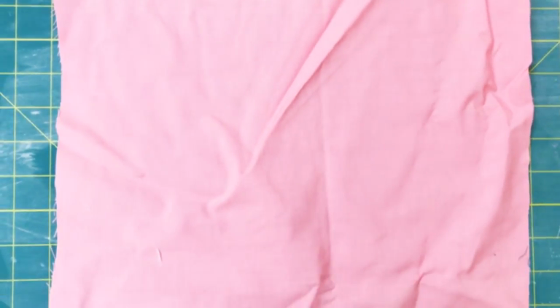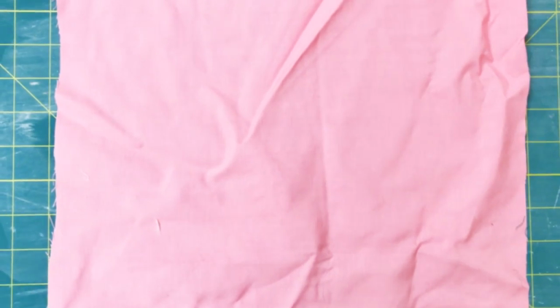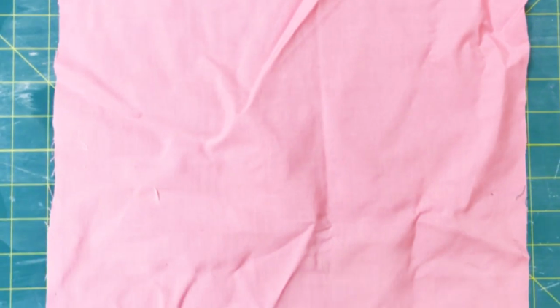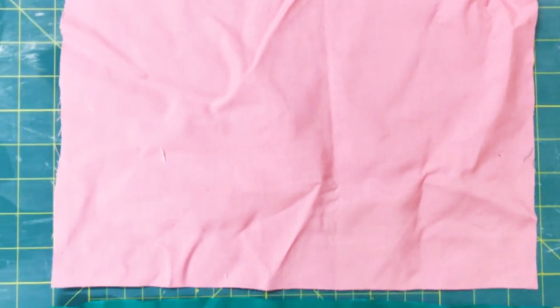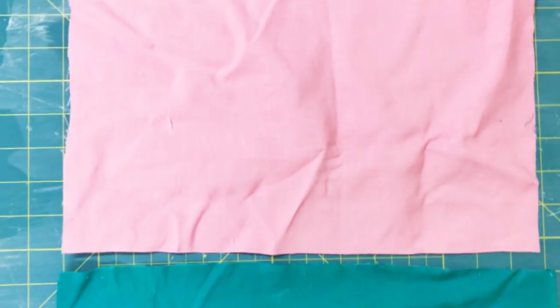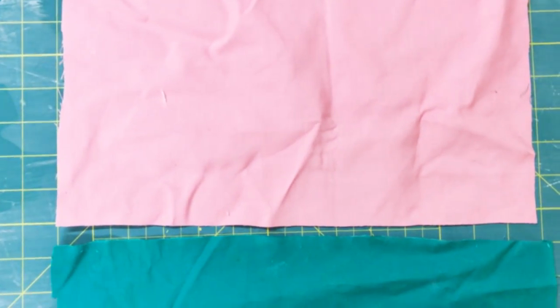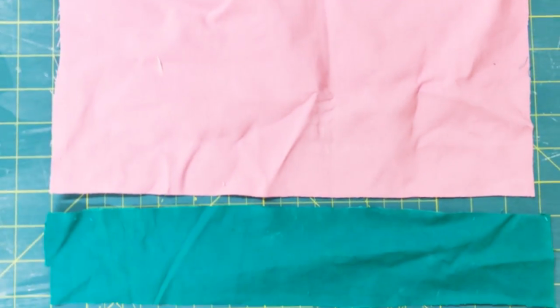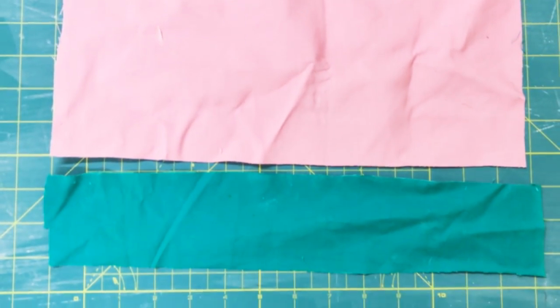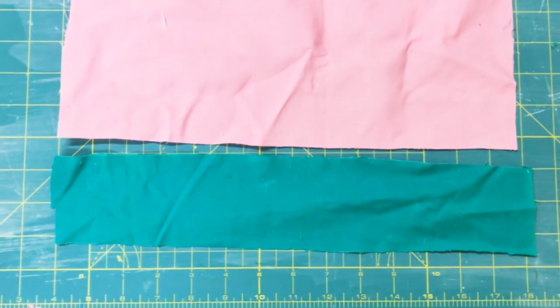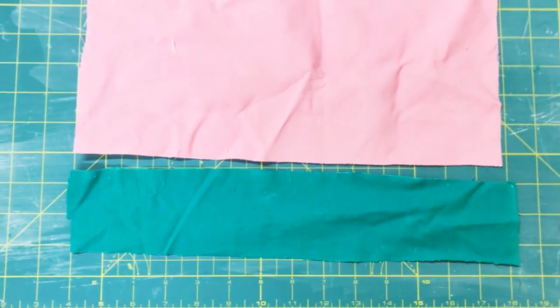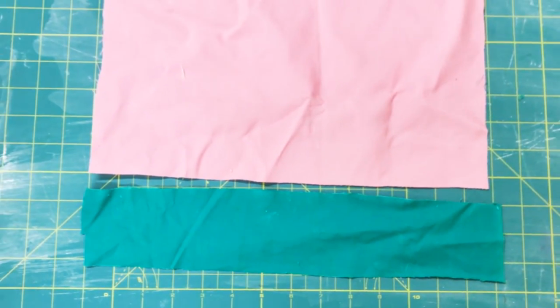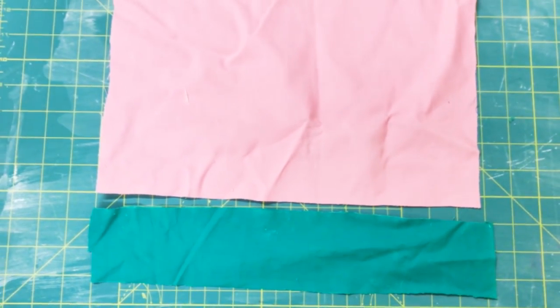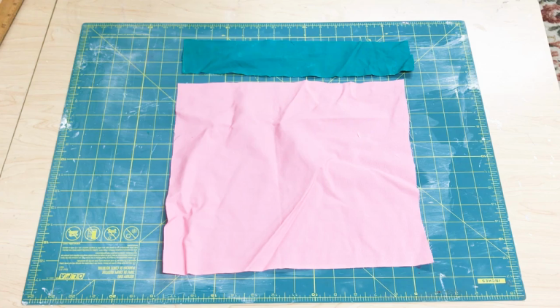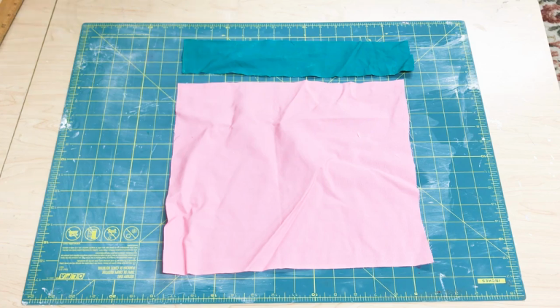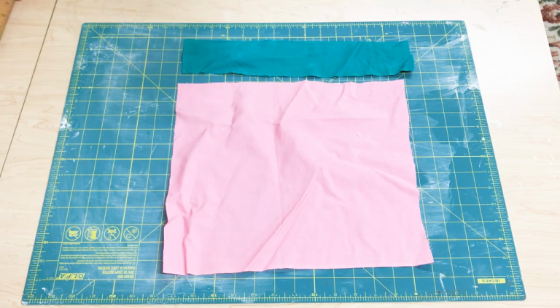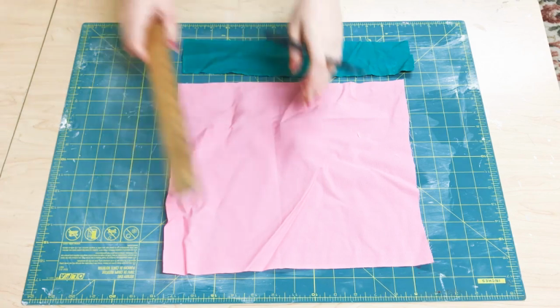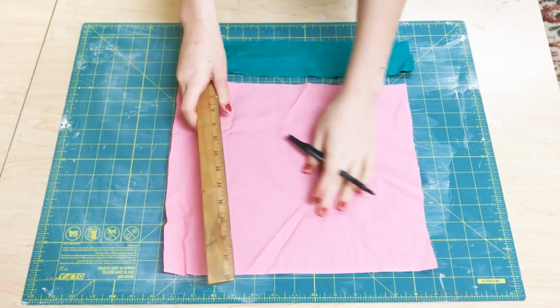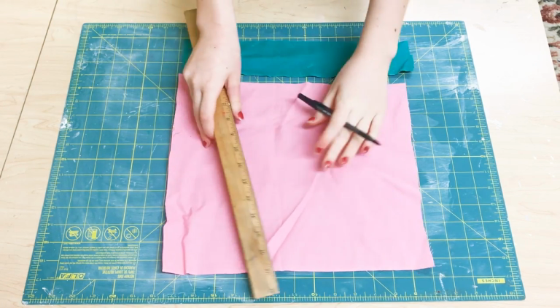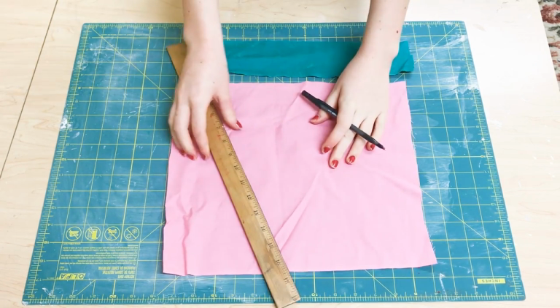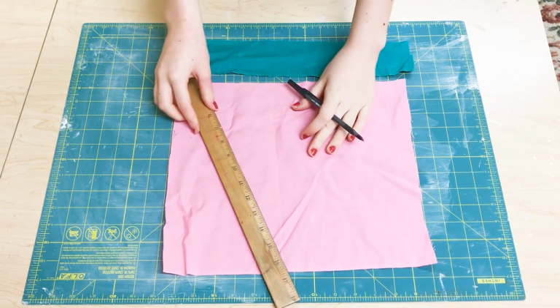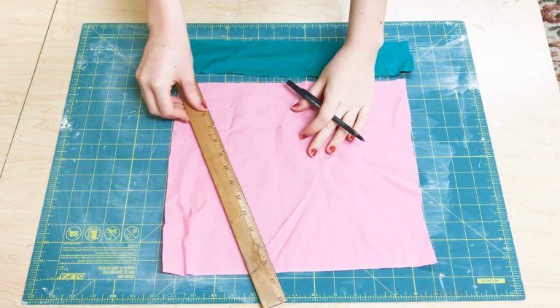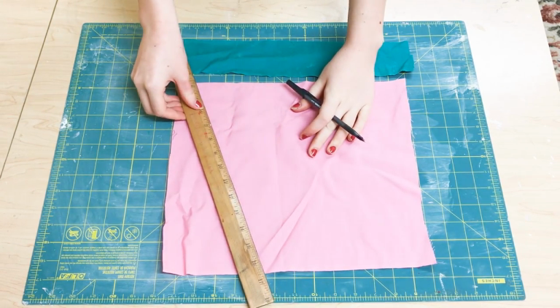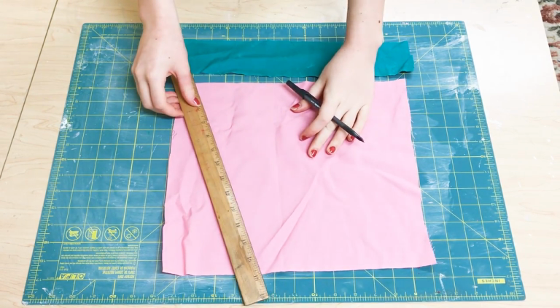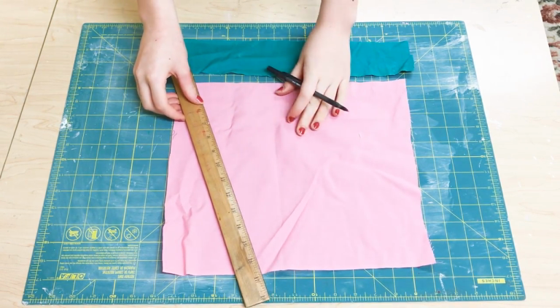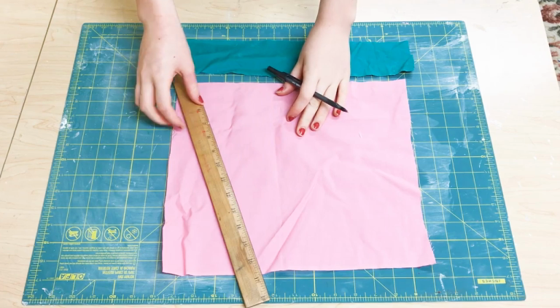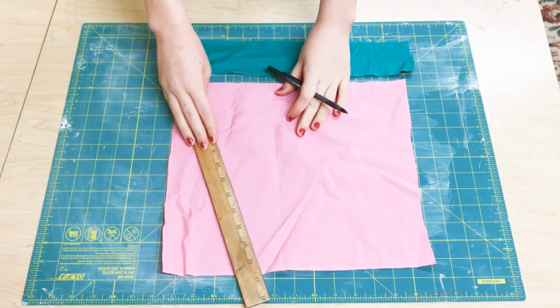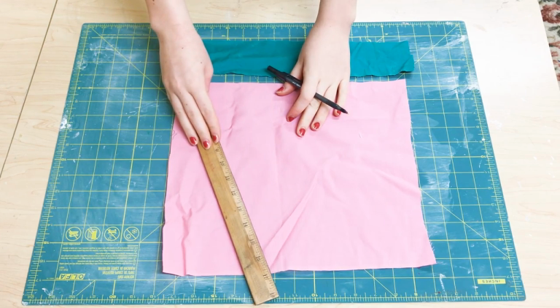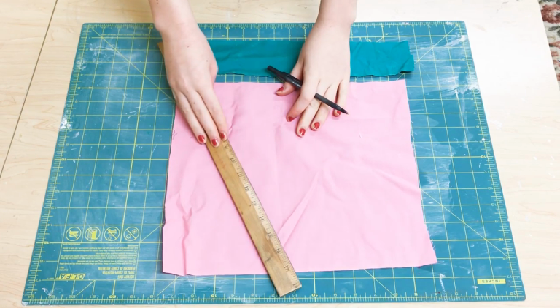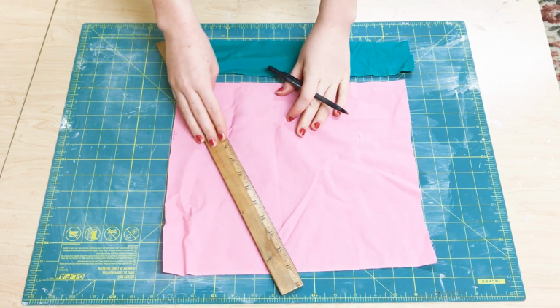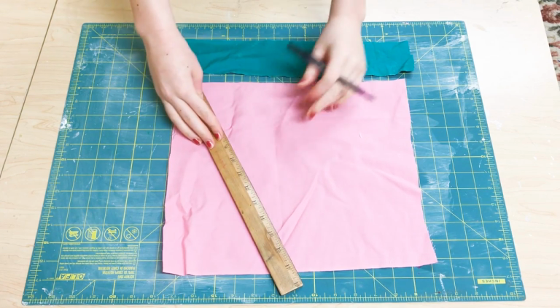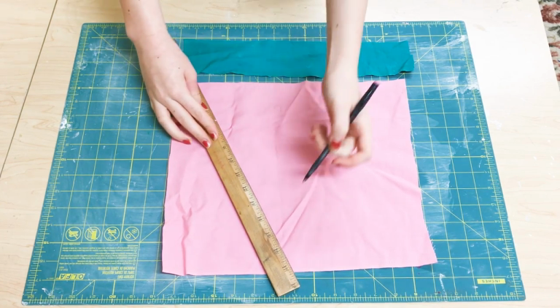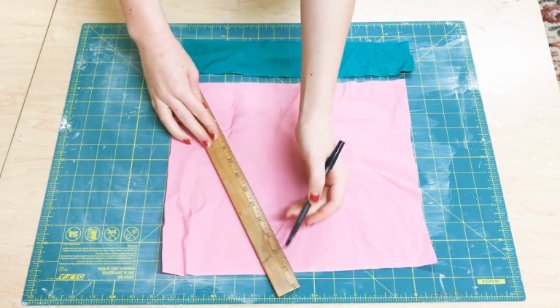I'm going to start out with some pink fabric and then also some green fabric, and basically I'm just going to draw out a watermelon shape with the pink fabric. I'm going to take a ruler and draw kind of like a triangle shape.